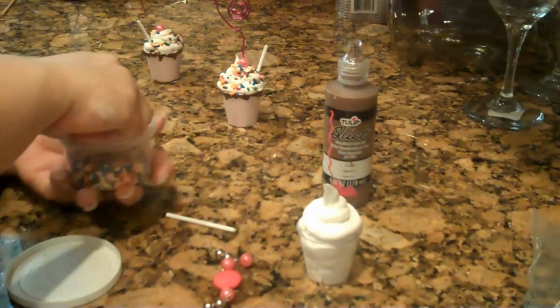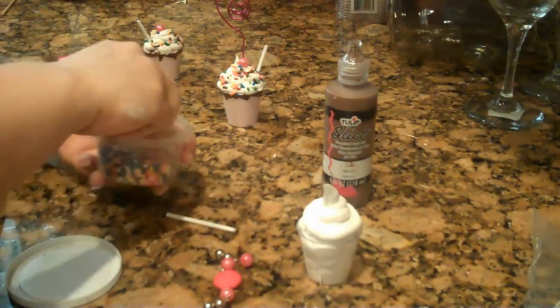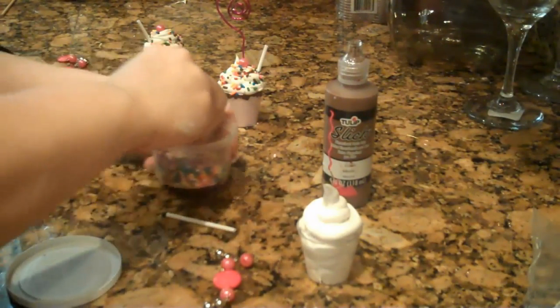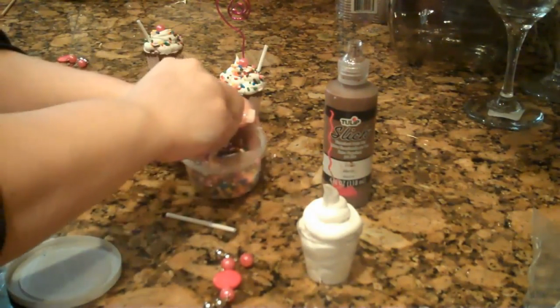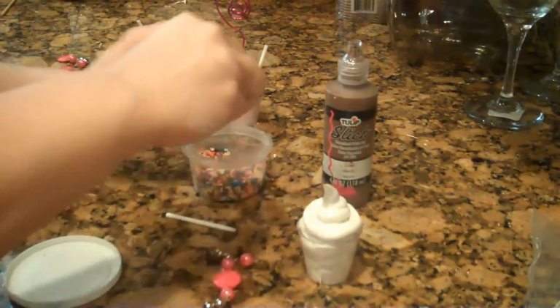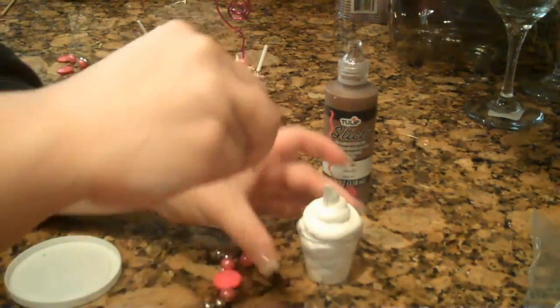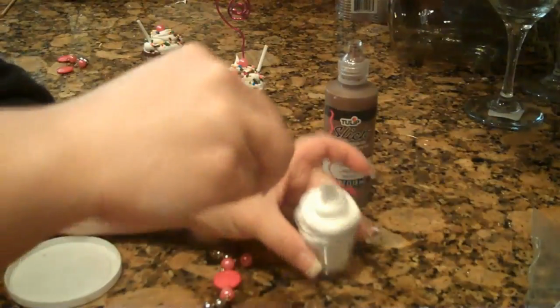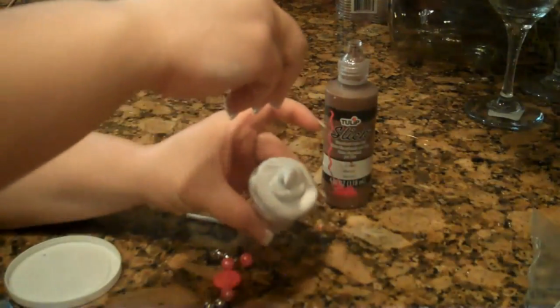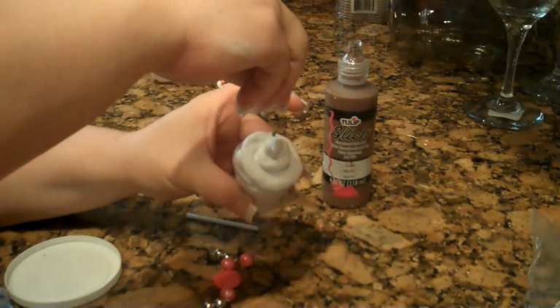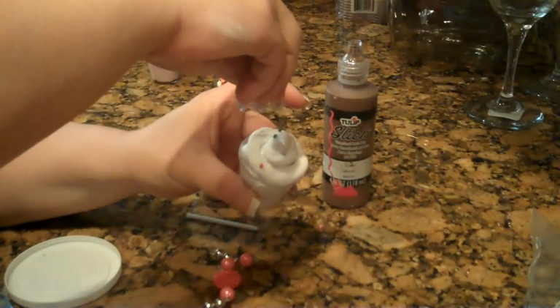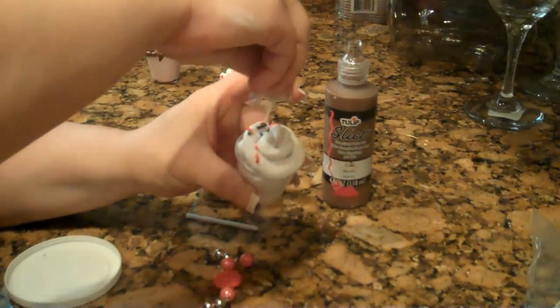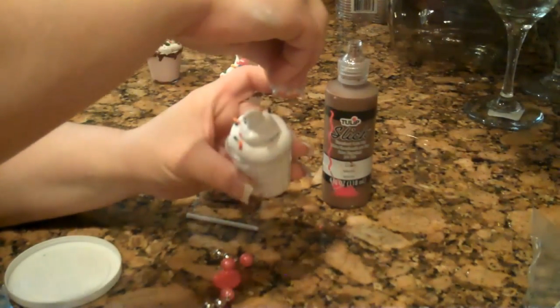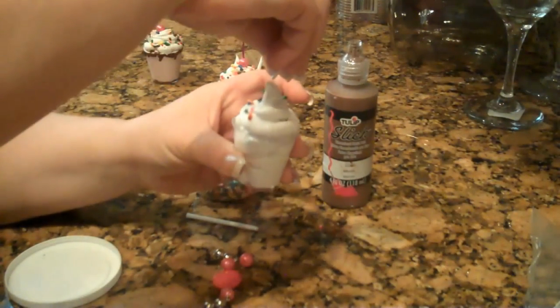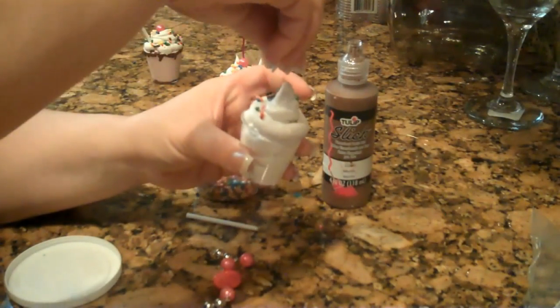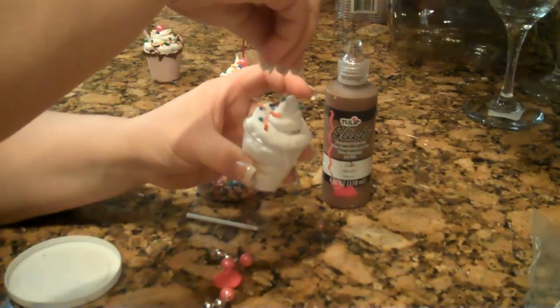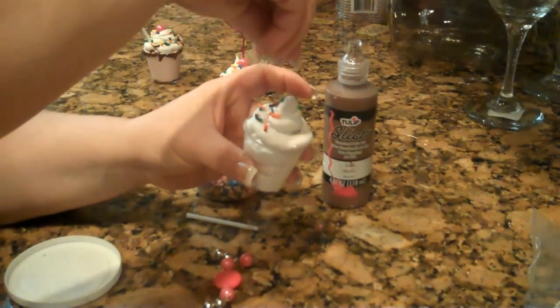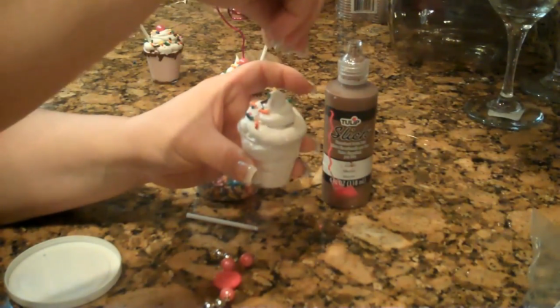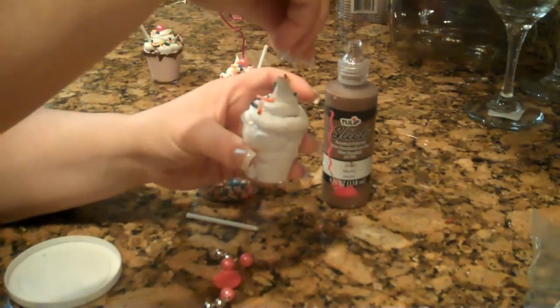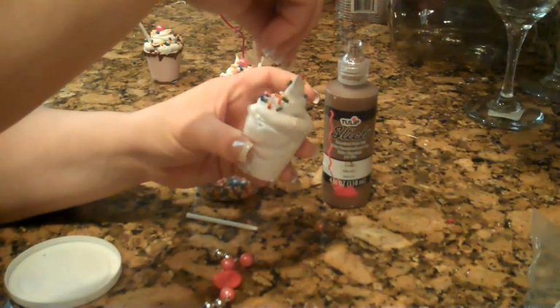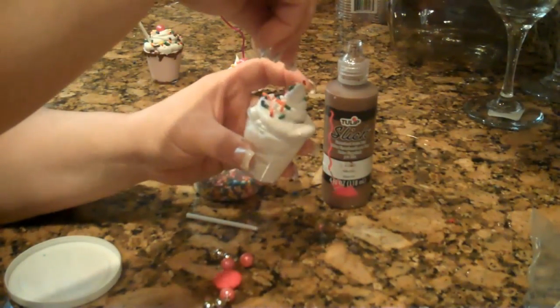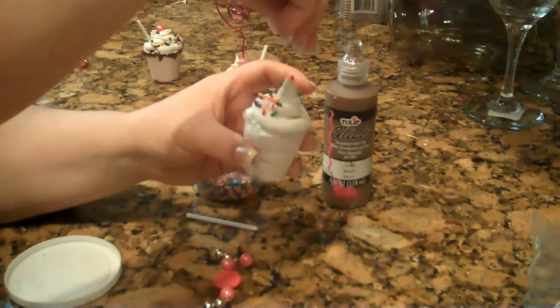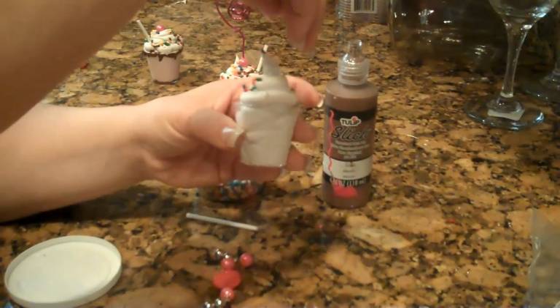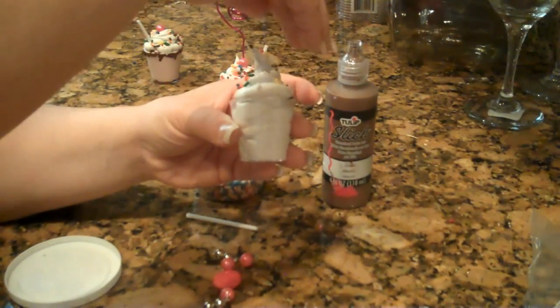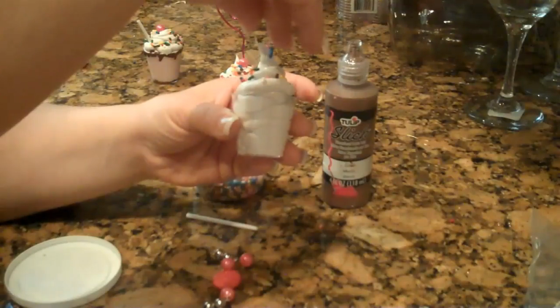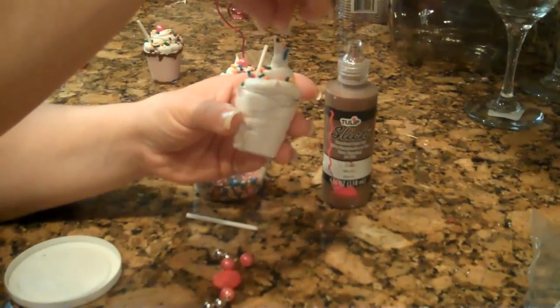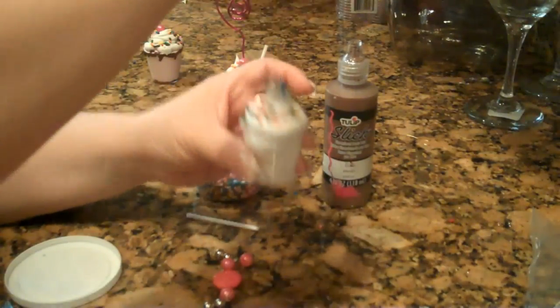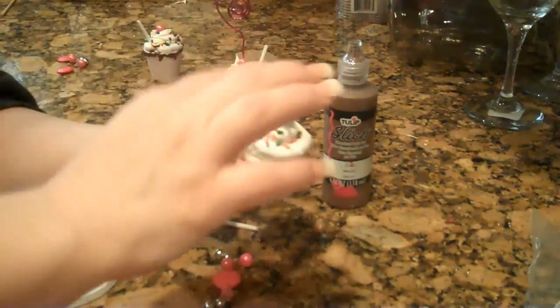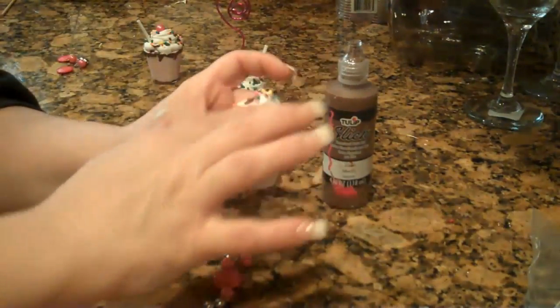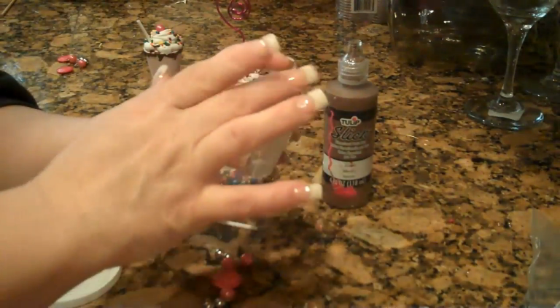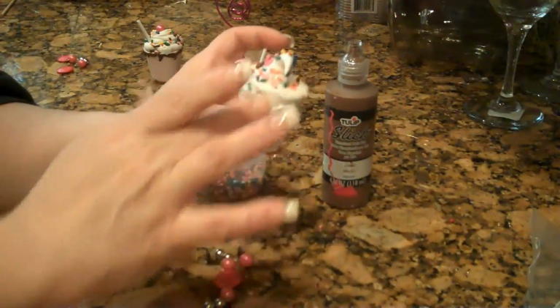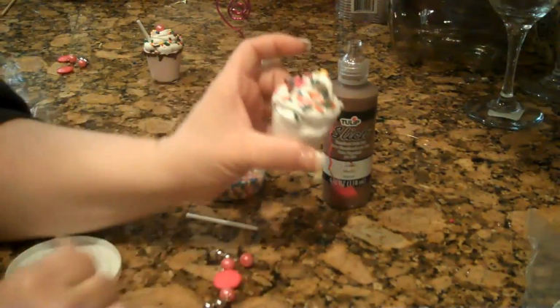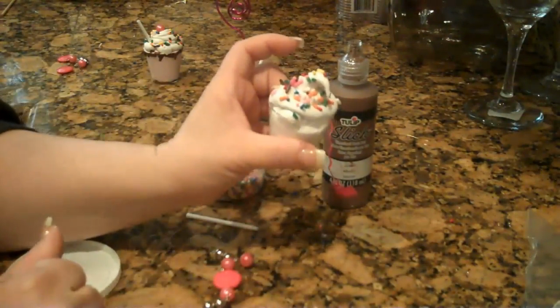You want to take your sprinkles and sprinkle it around, just like so — just like that.